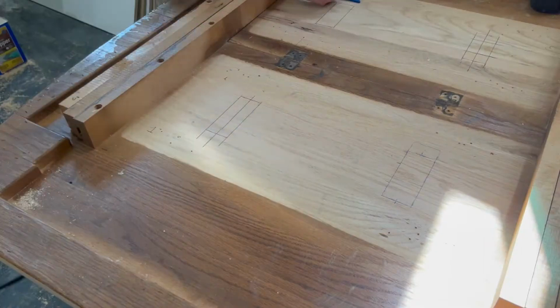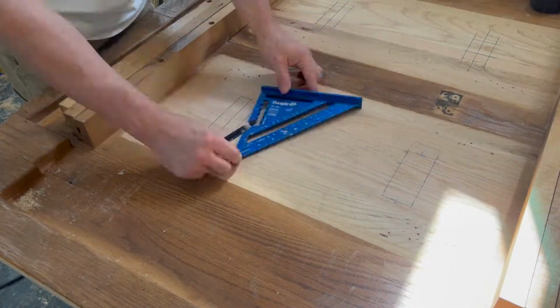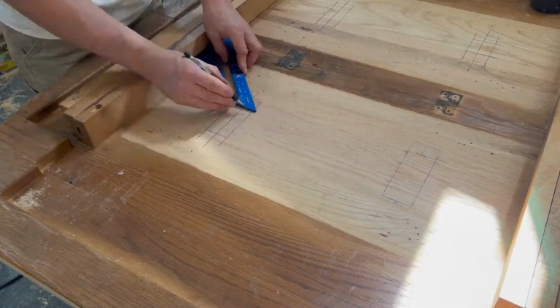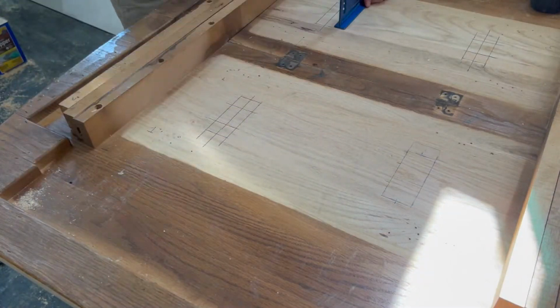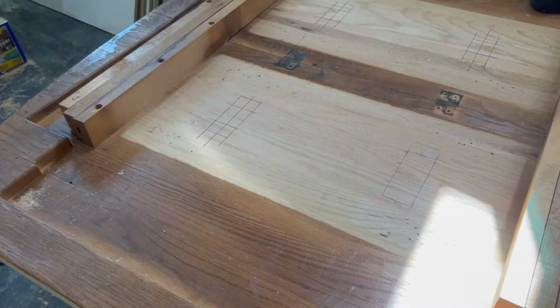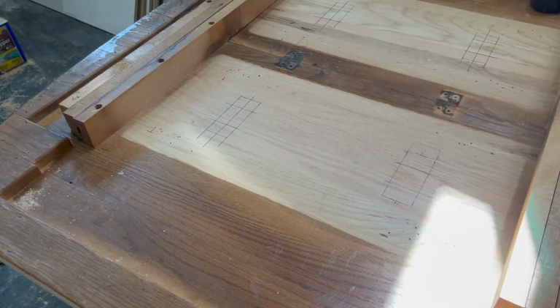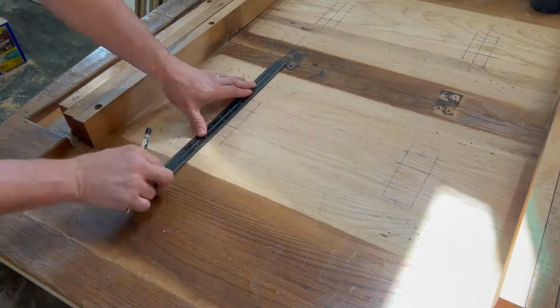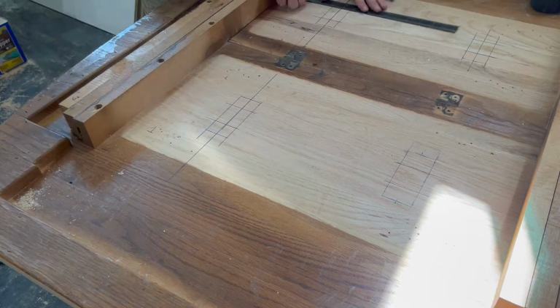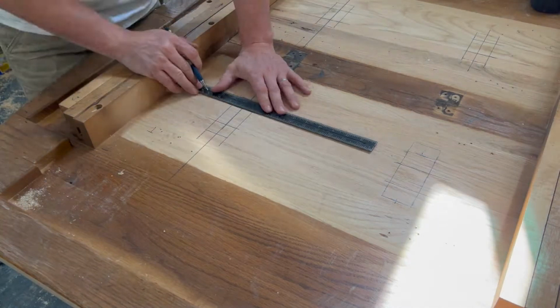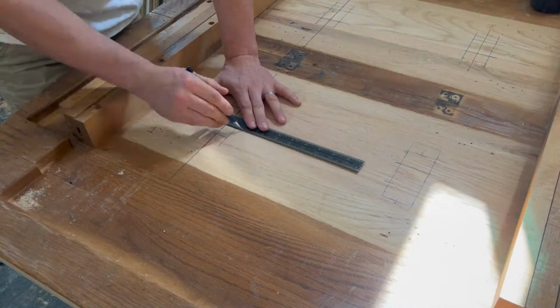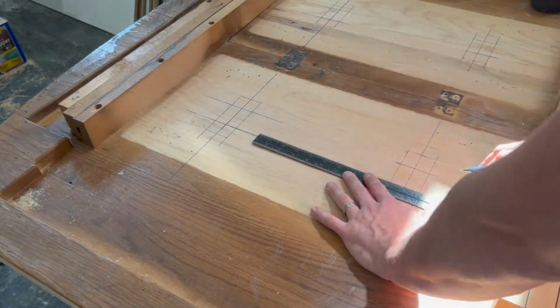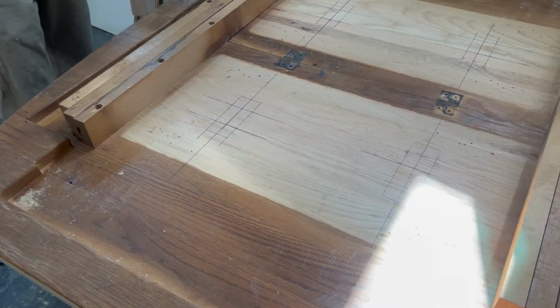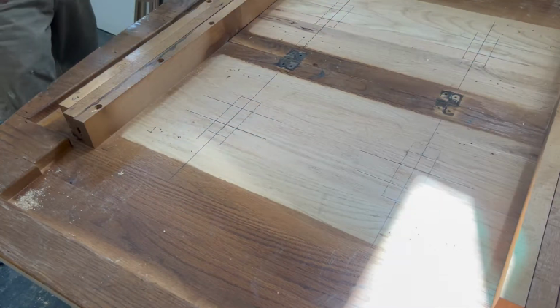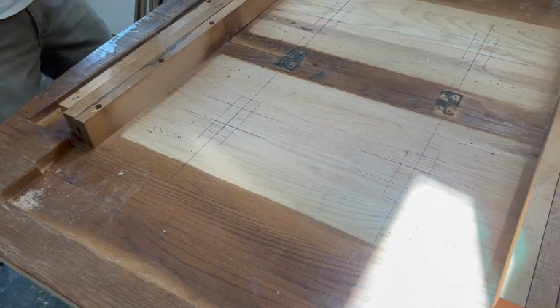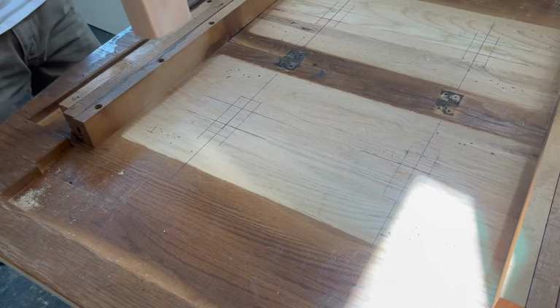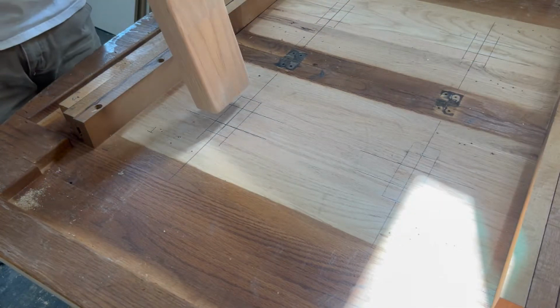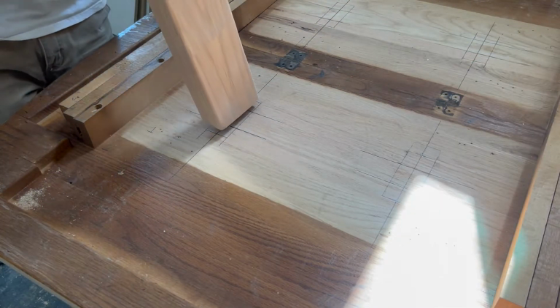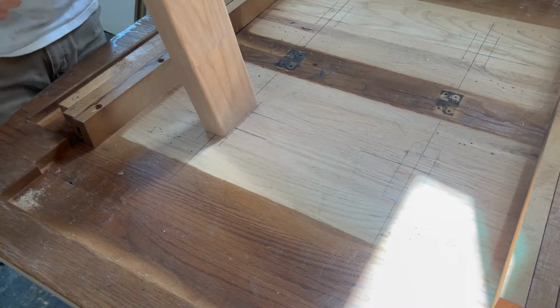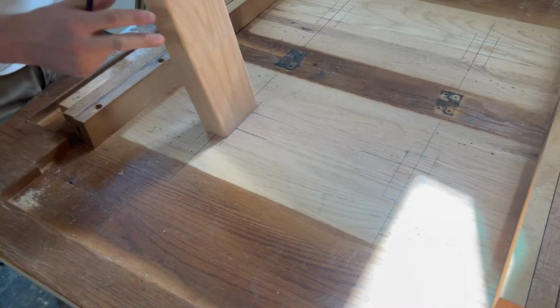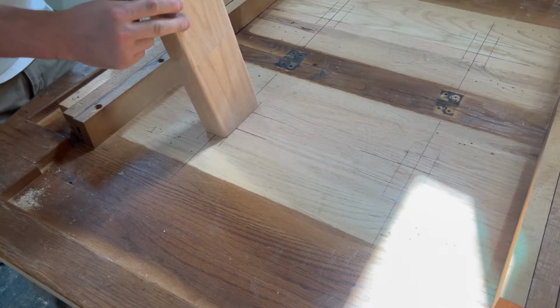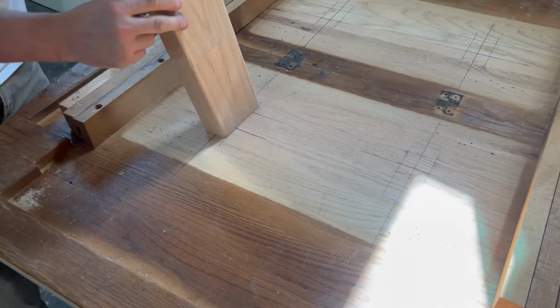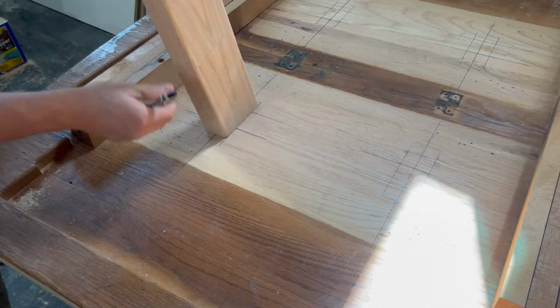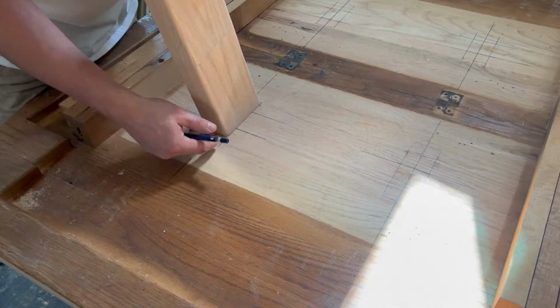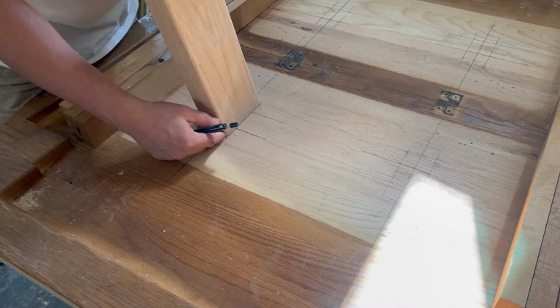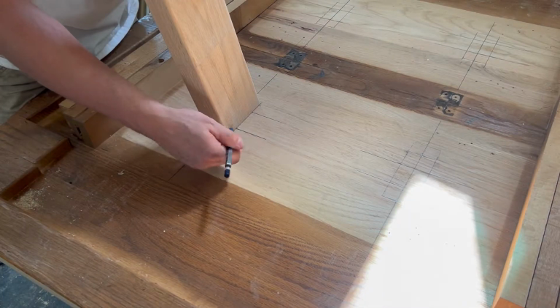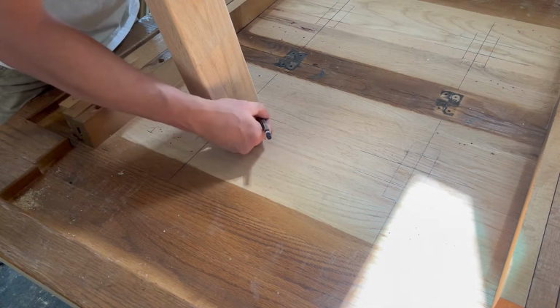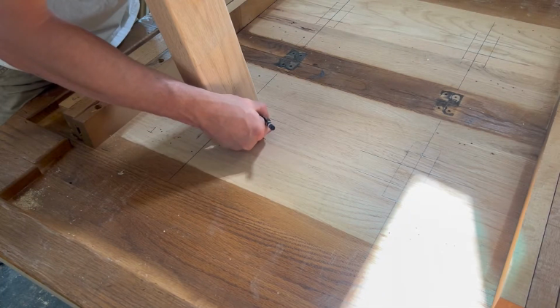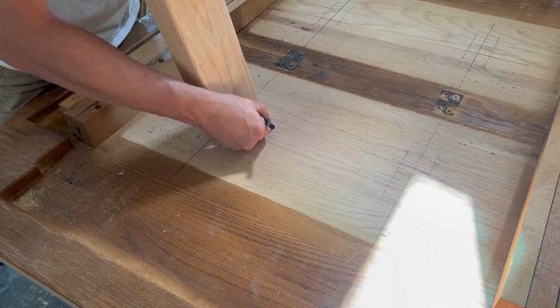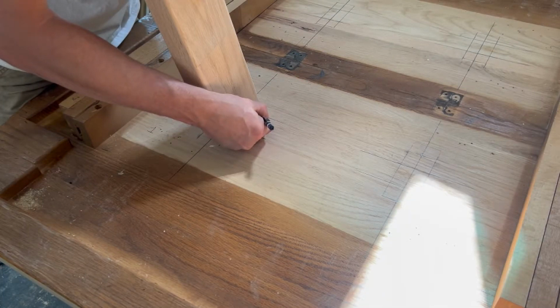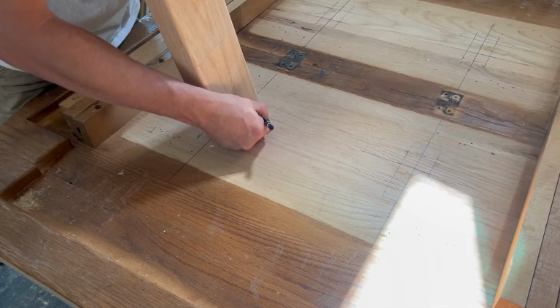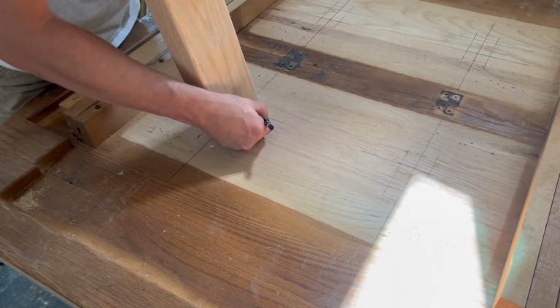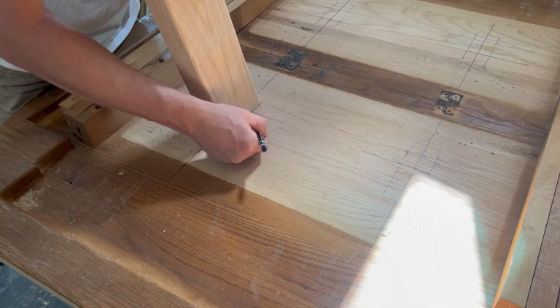First off, I will mark out exact locations for my drilling sites. I do this on the tabletop first and then transfer my lines to the legs after. Now onto drilling out the holes for the dowels.